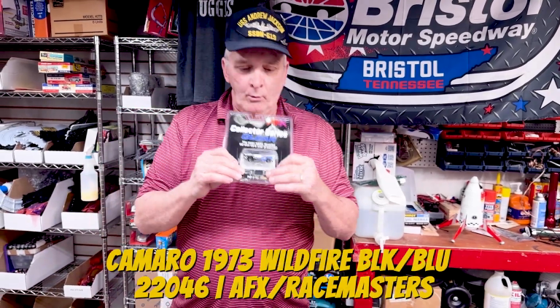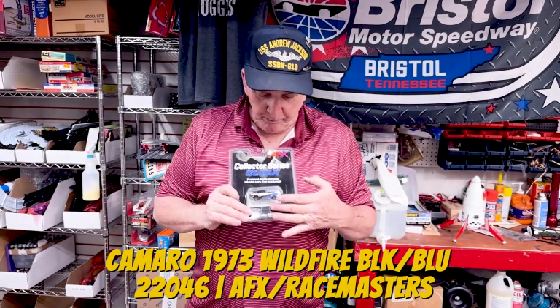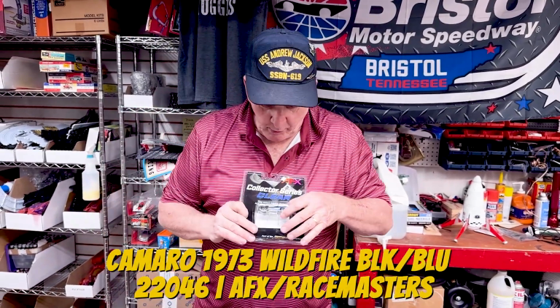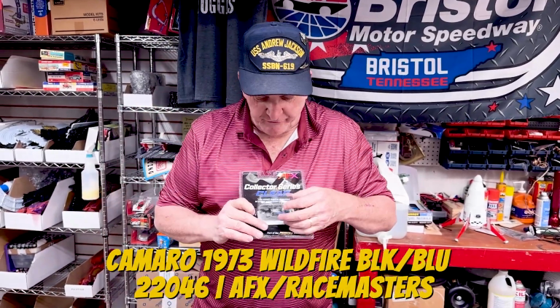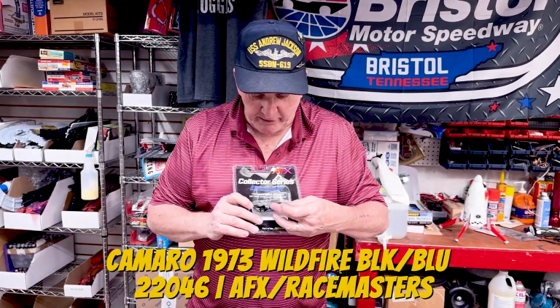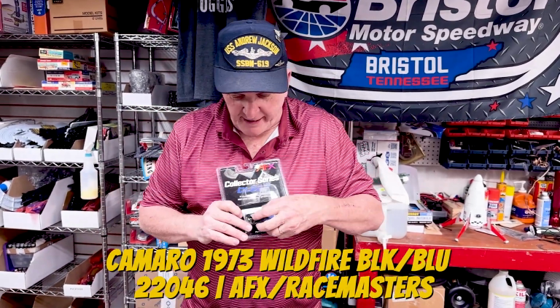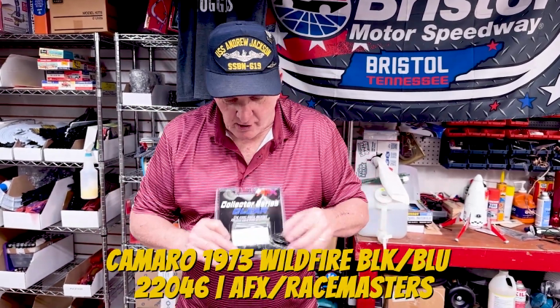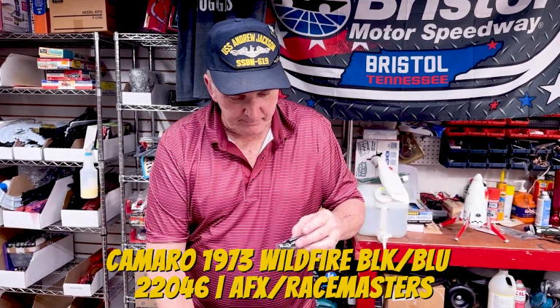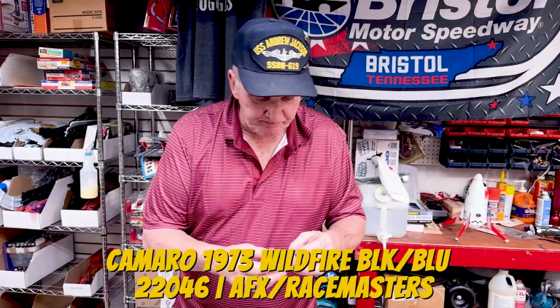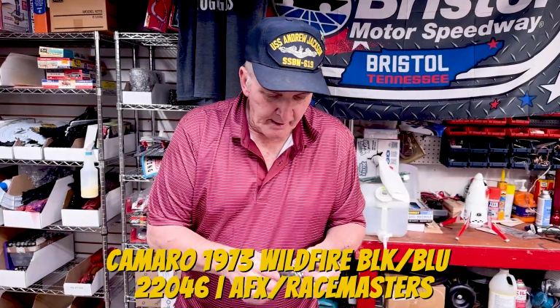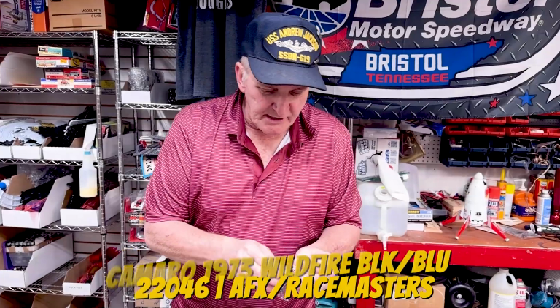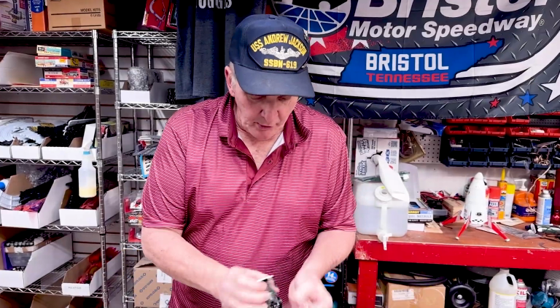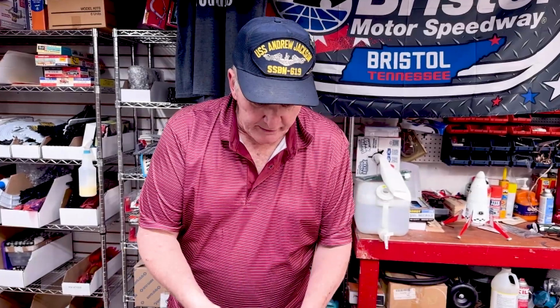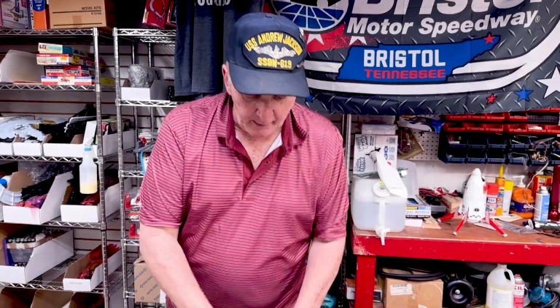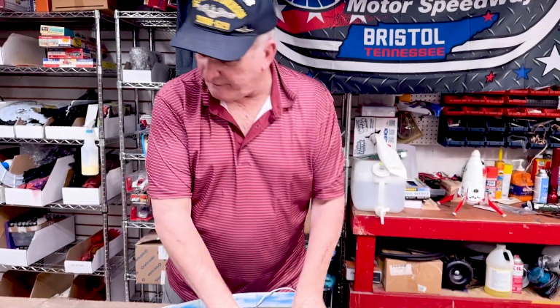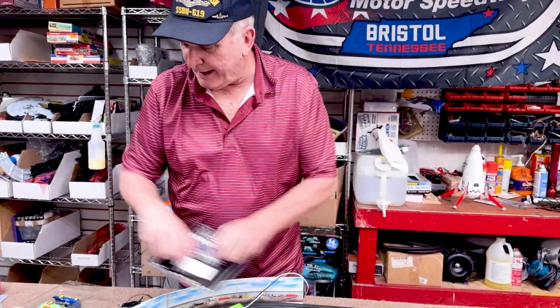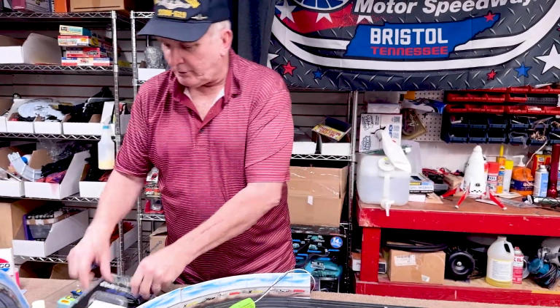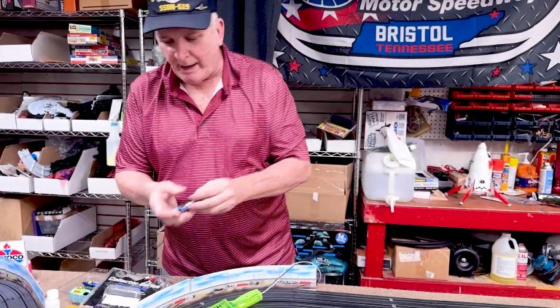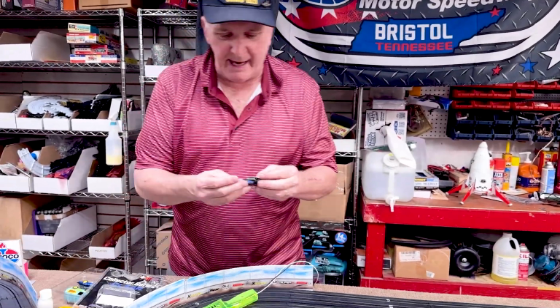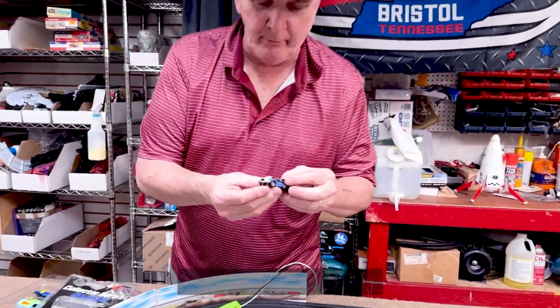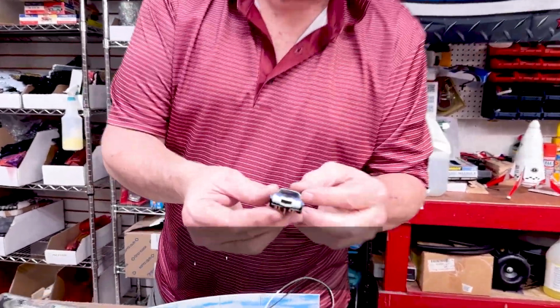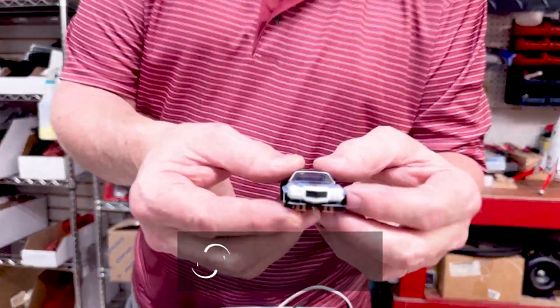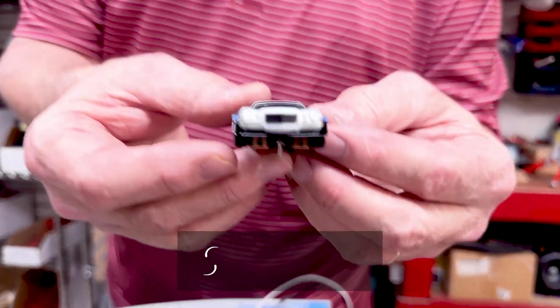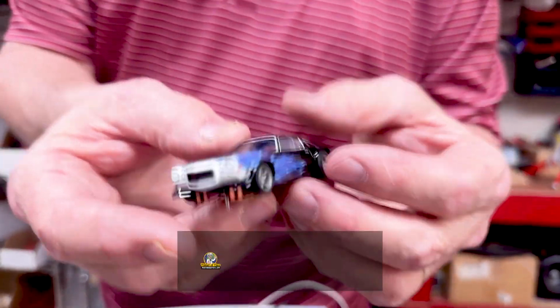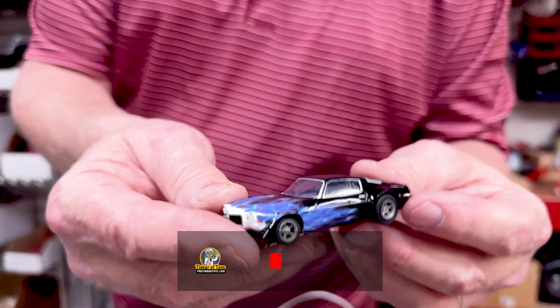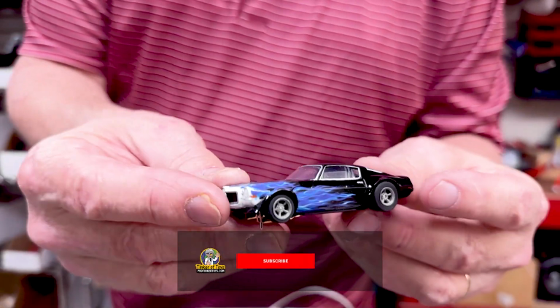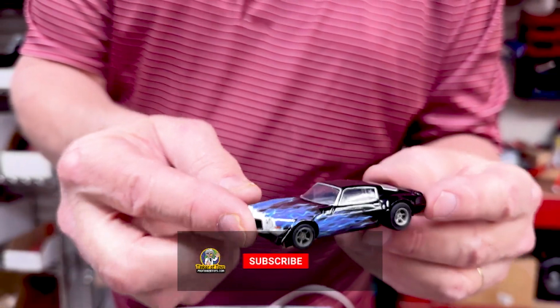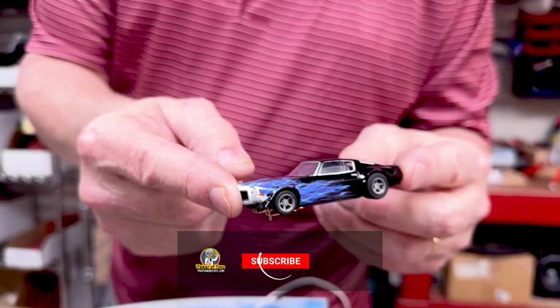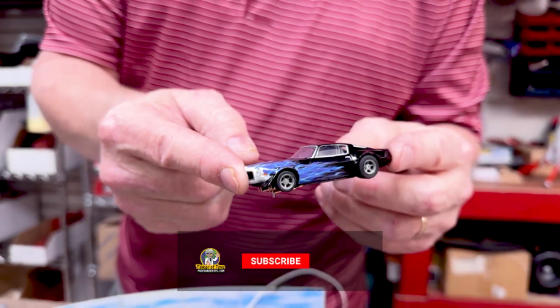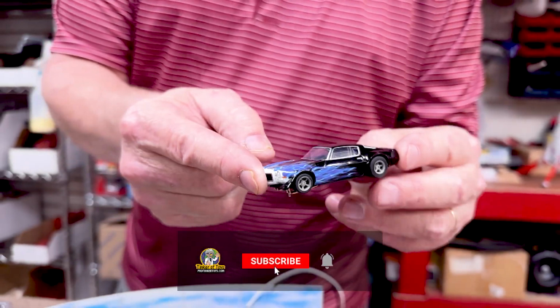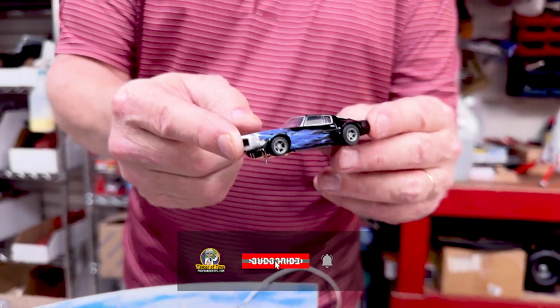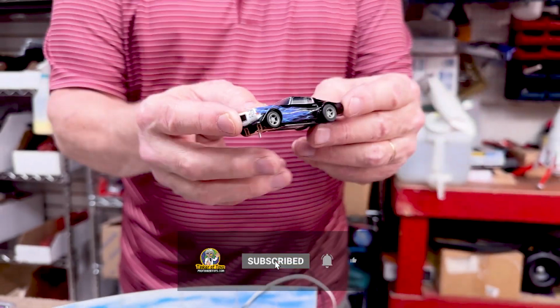Wild Blue with the flames on it. This is blue with white flames — blue and white flames. And that's their Camaro.